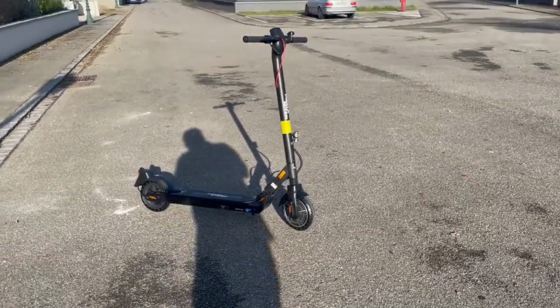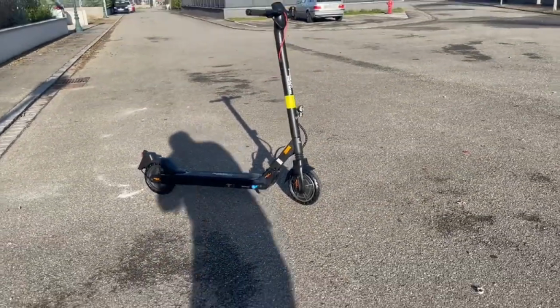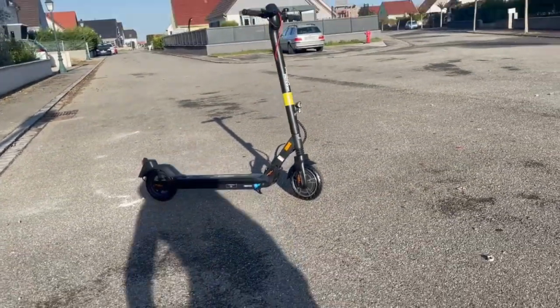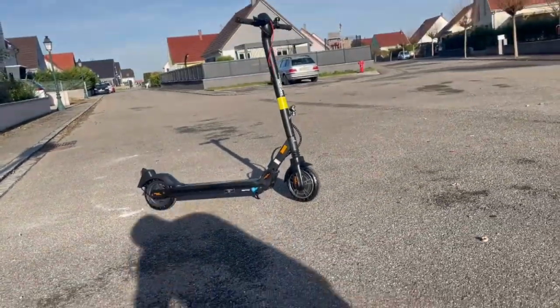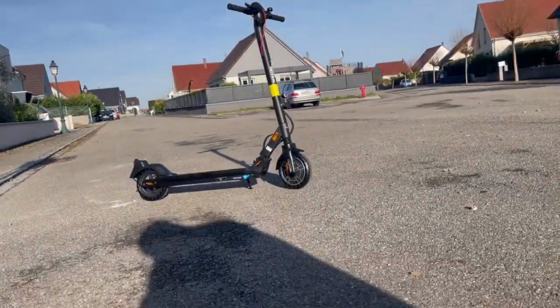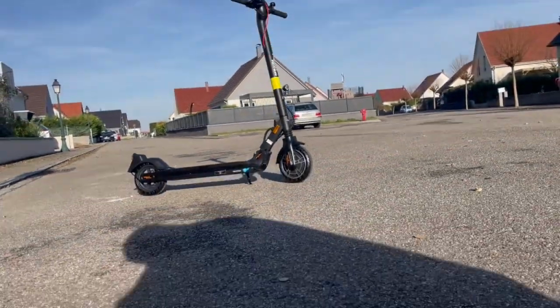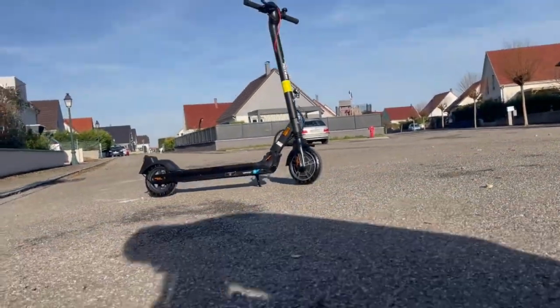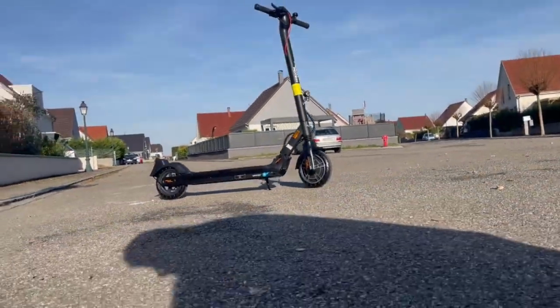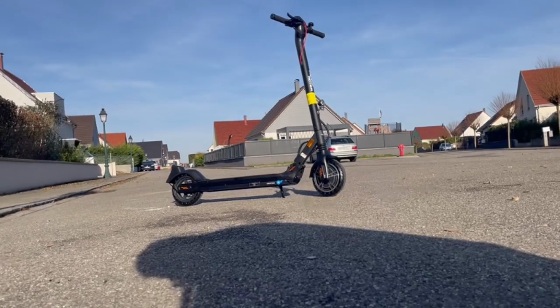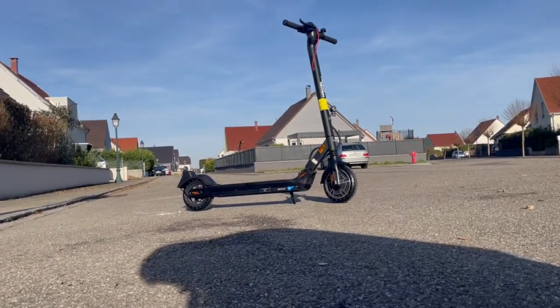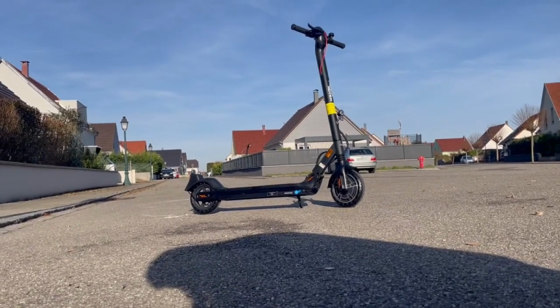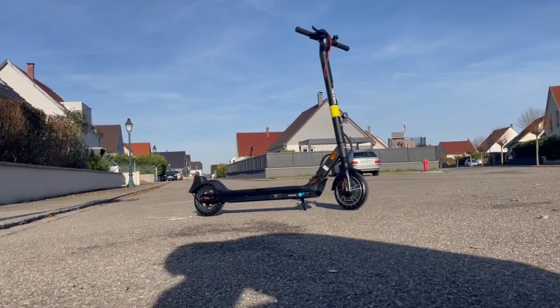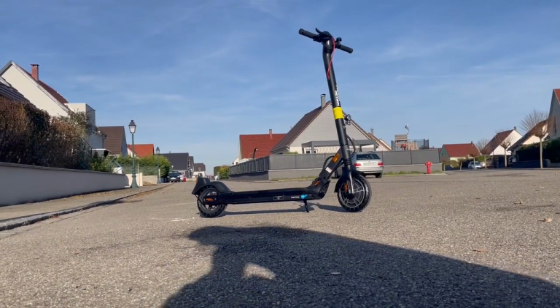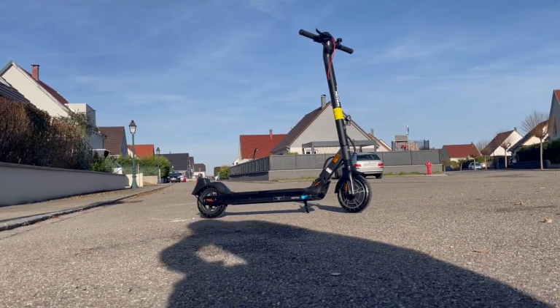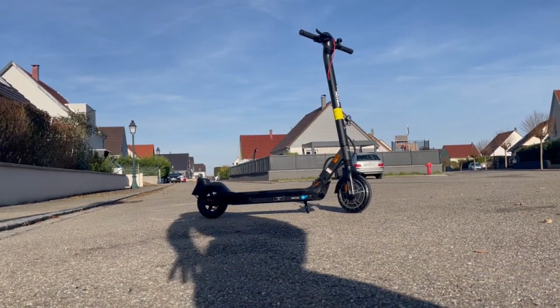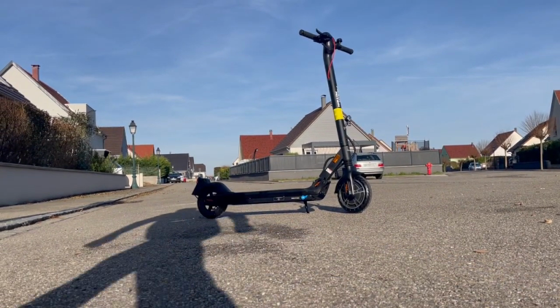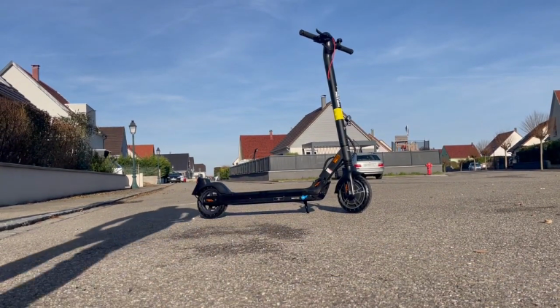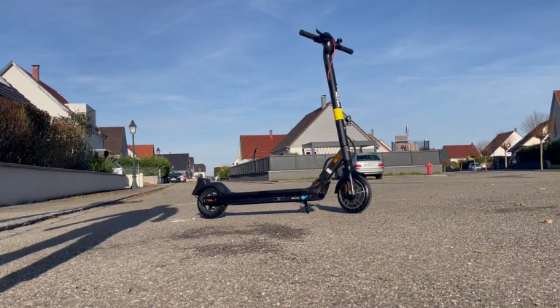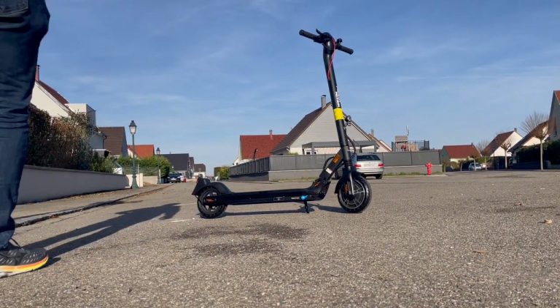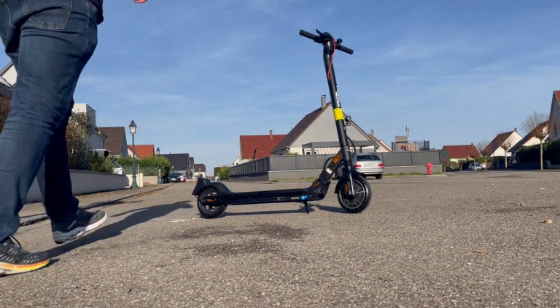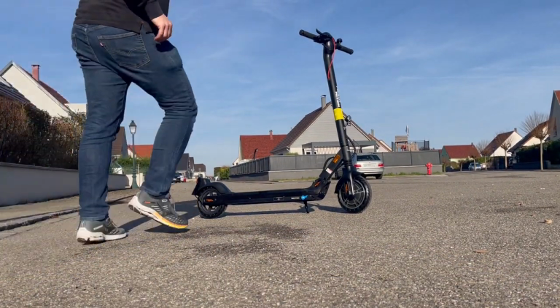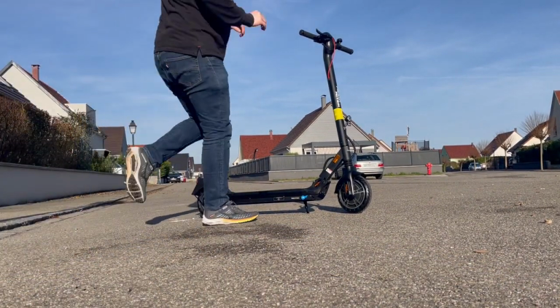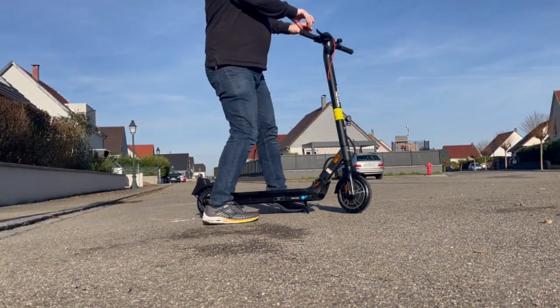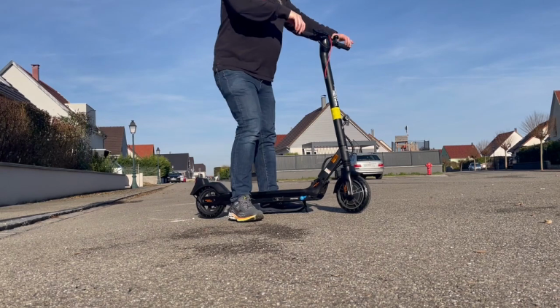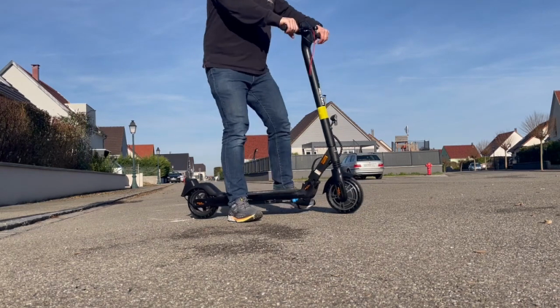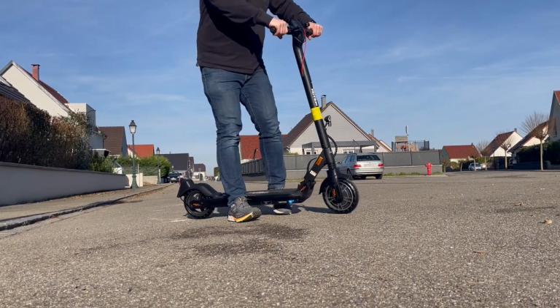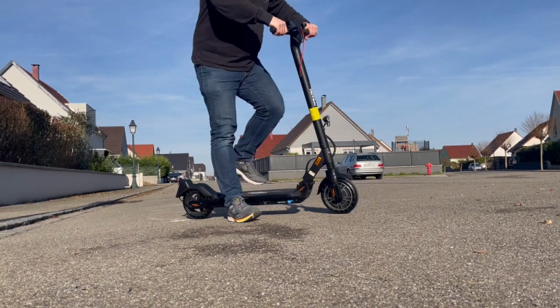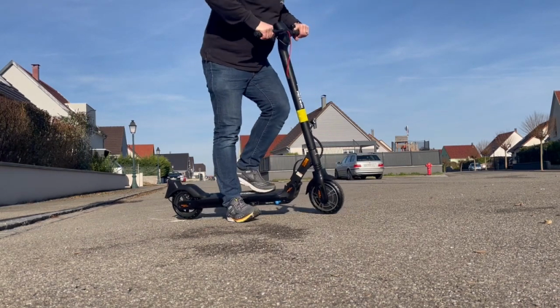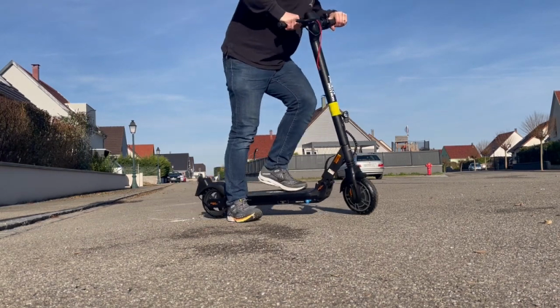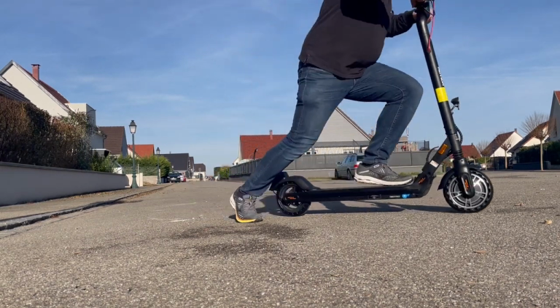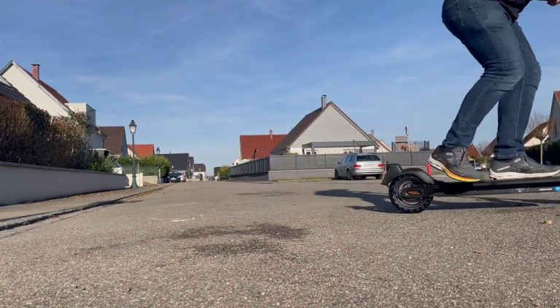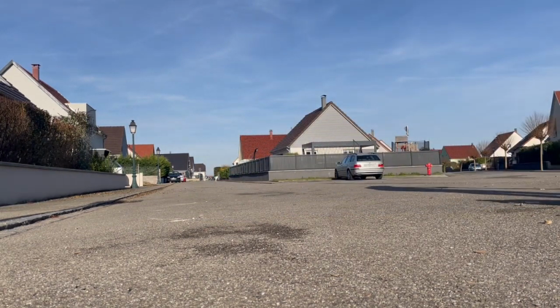Je vais juste vite fait poser ma caméra pour vous montrer en roulage ce que ça donne. Je fais quand même mes 100 kg, donc il n'y a pas de soucis à ce niveau-là.